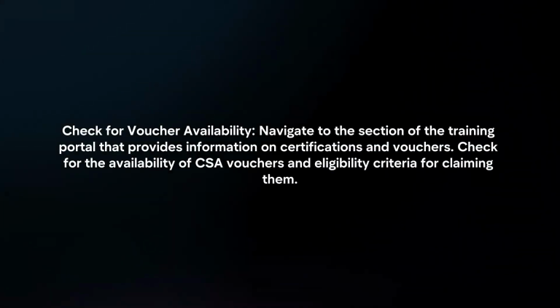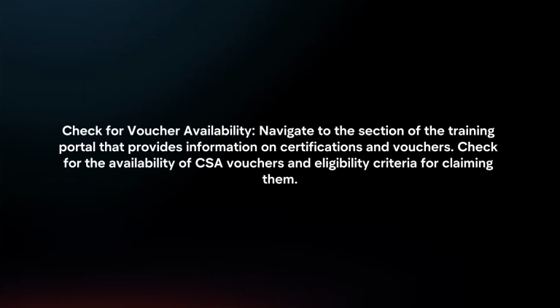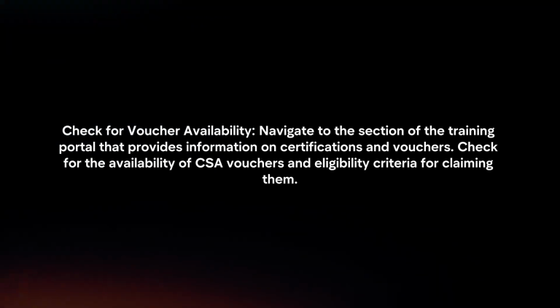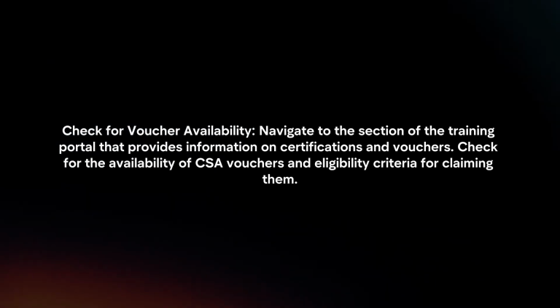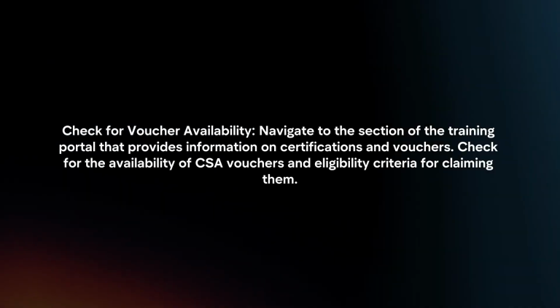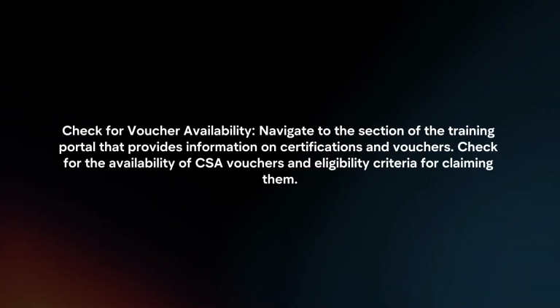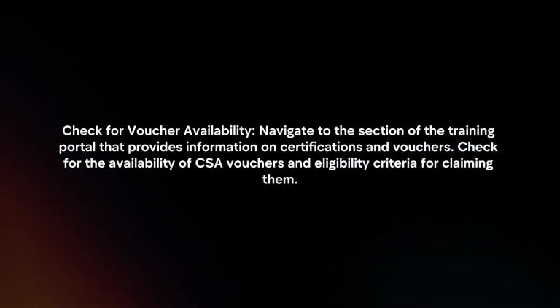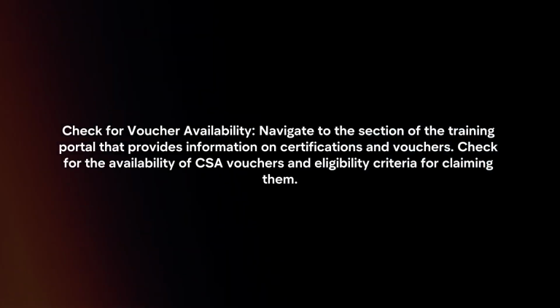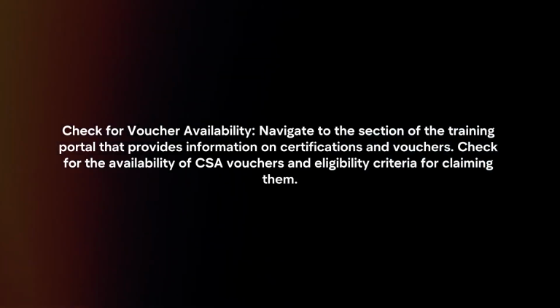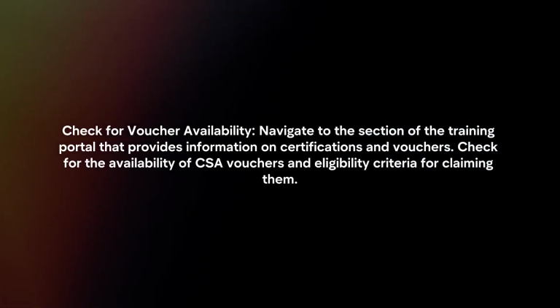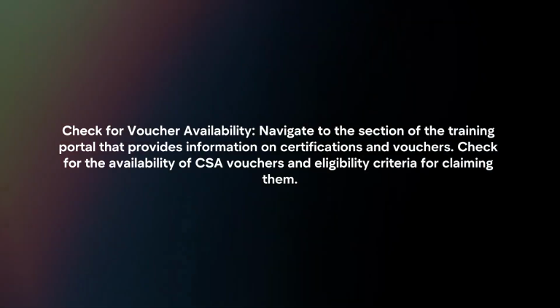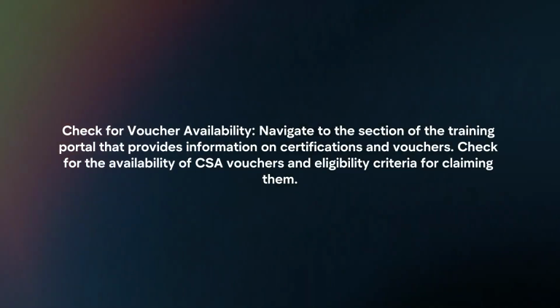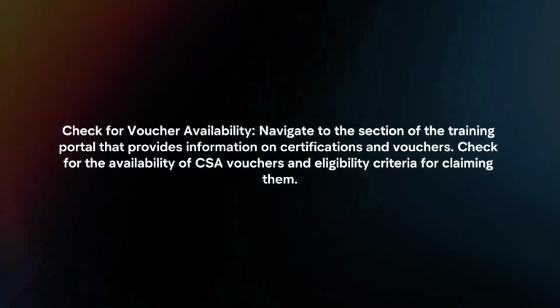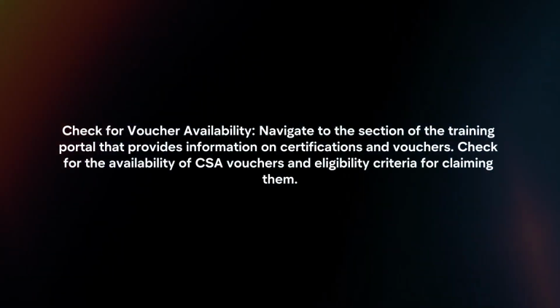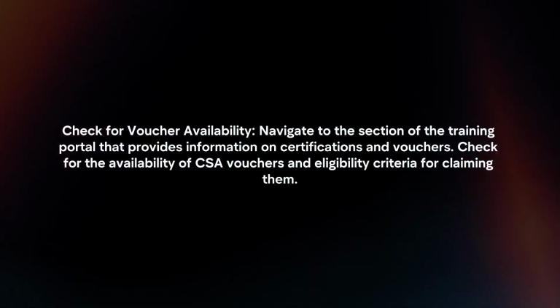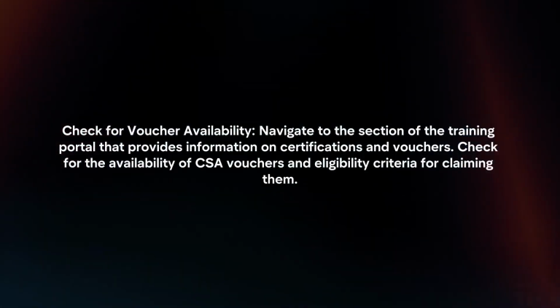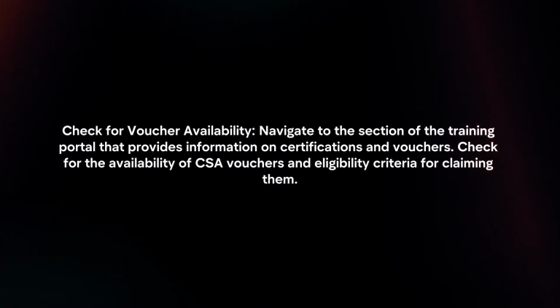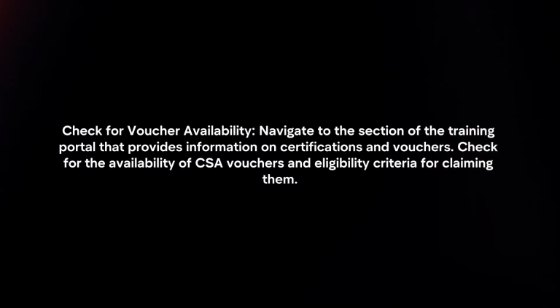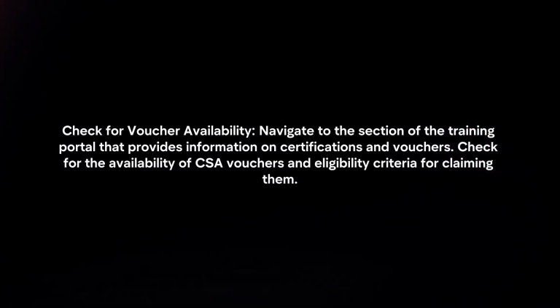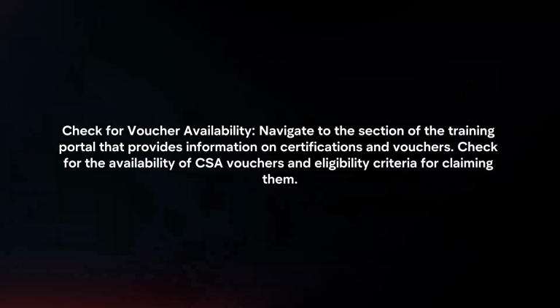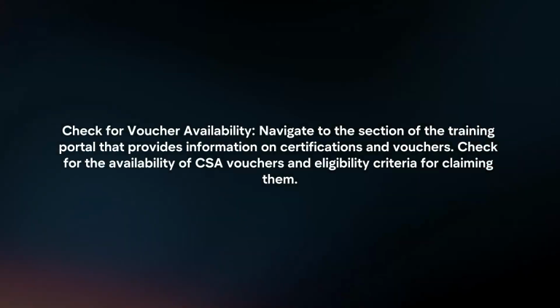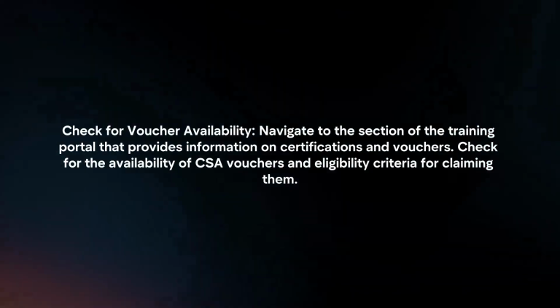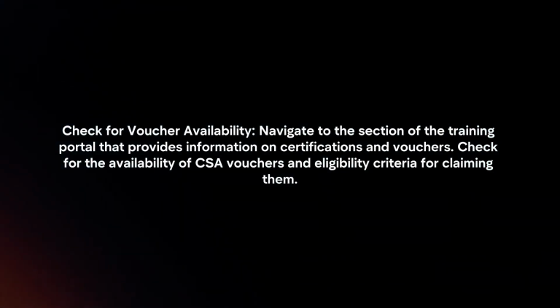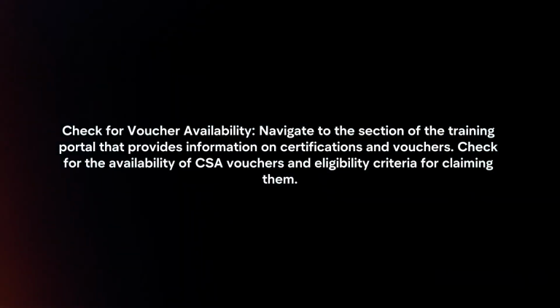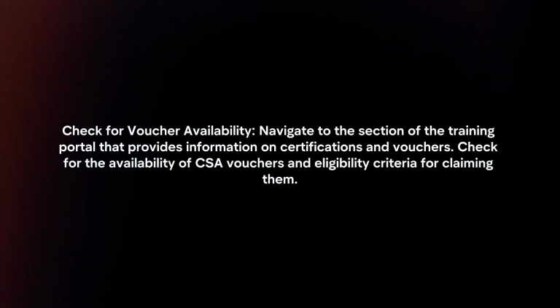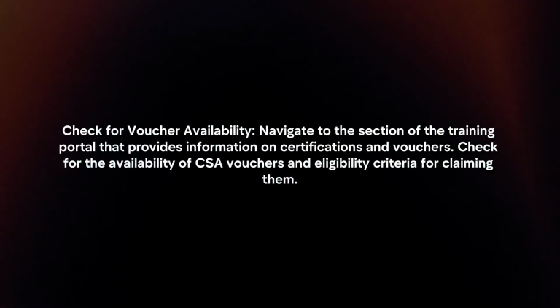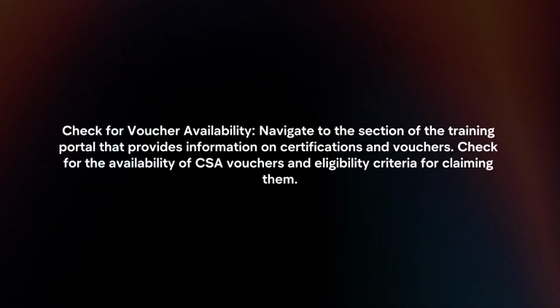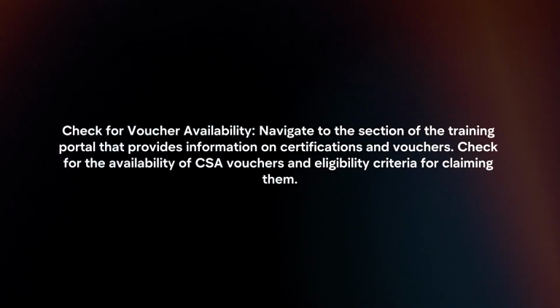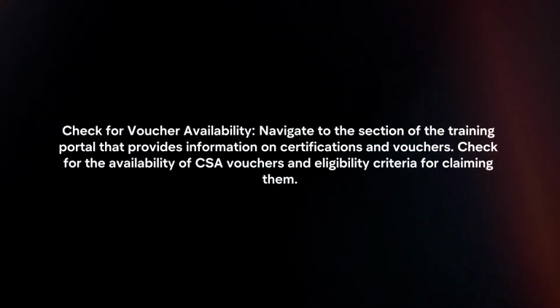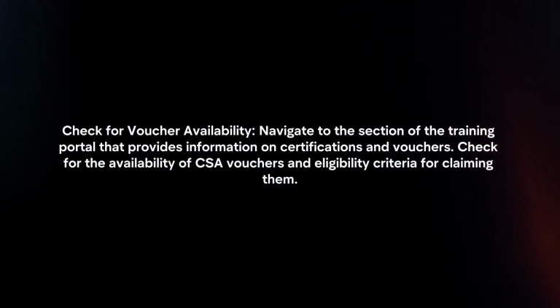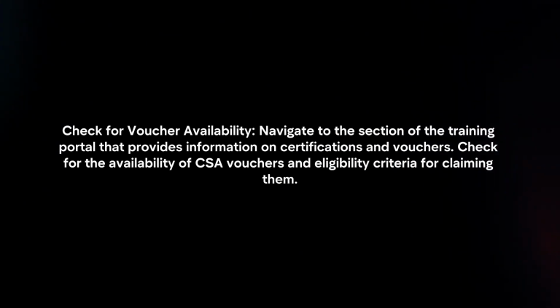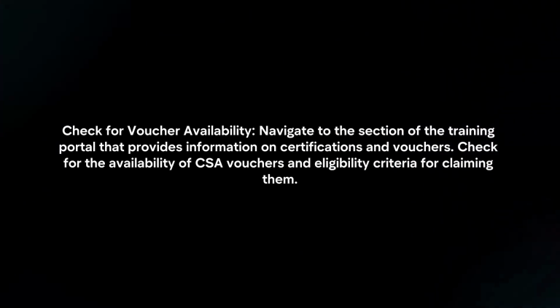Check for voucher availability. Navigate to the section of the training portal that provides information on certifications and vouchers. Check for the availability of CSA vouchers and the eligibility criteria for claiming them.